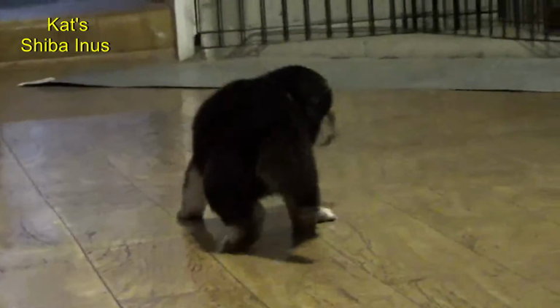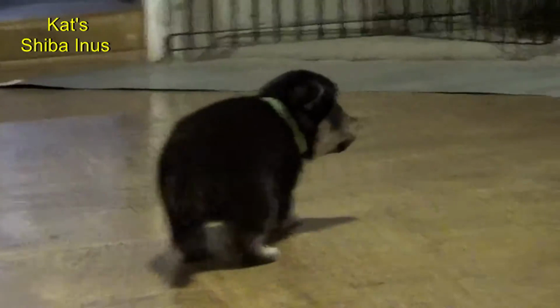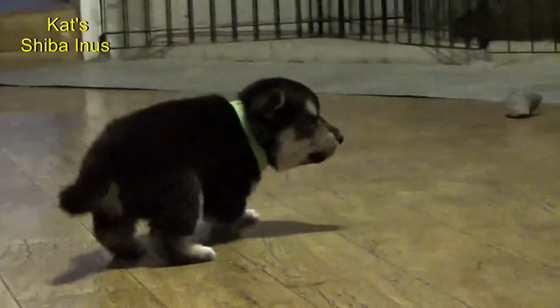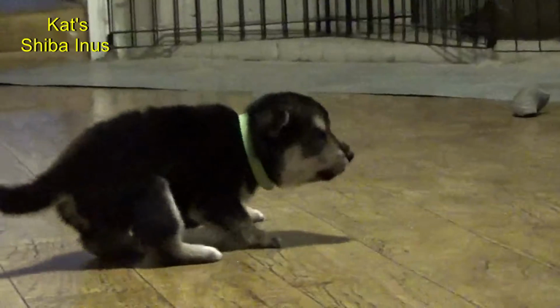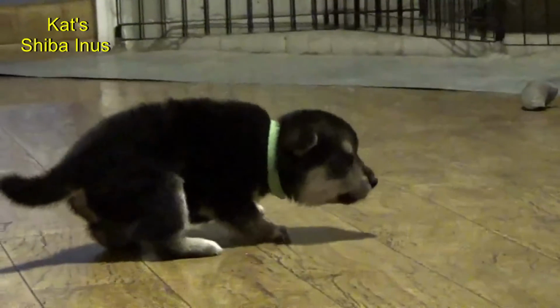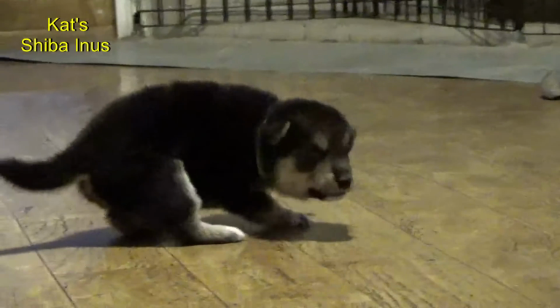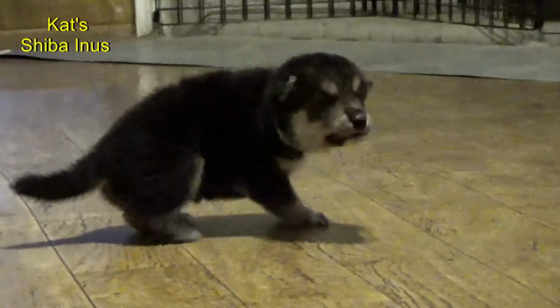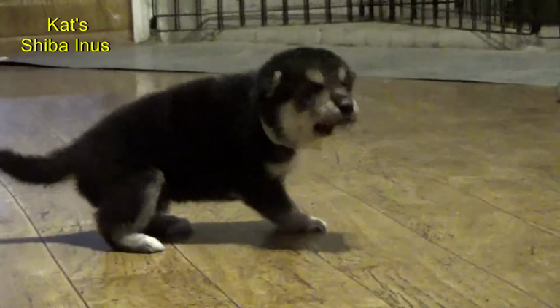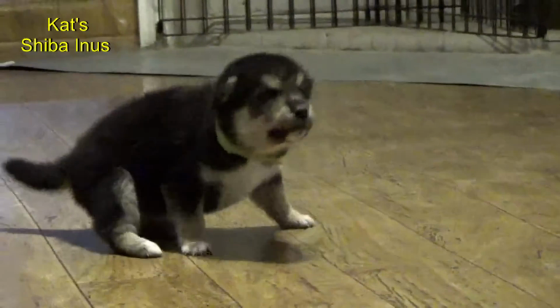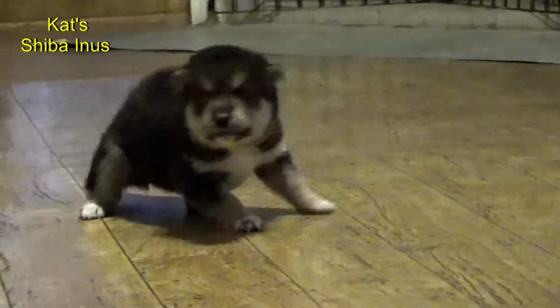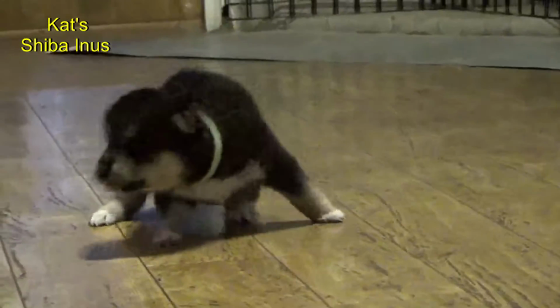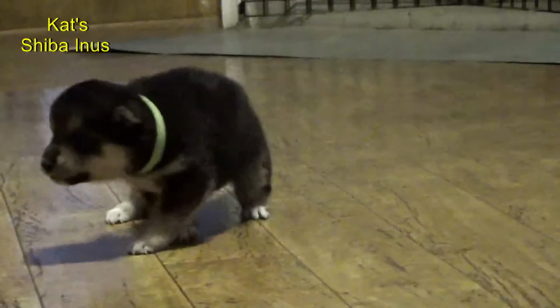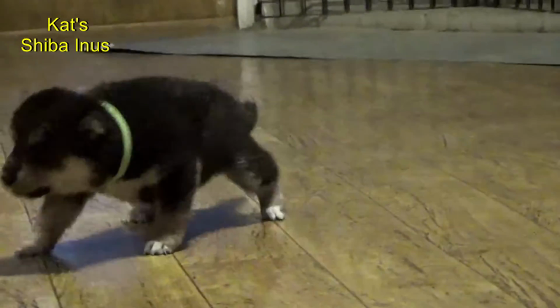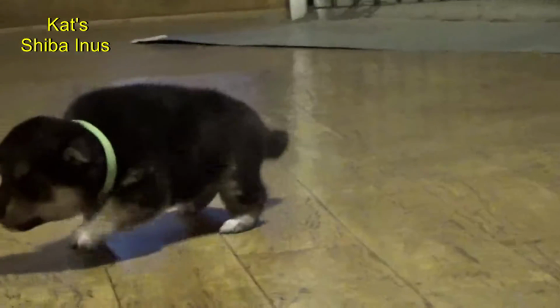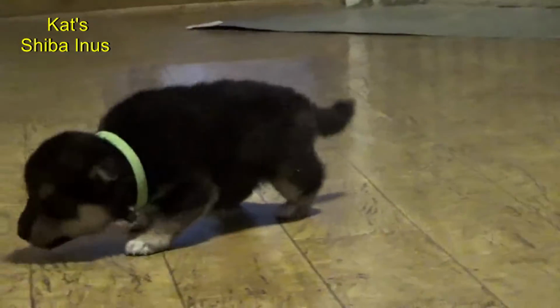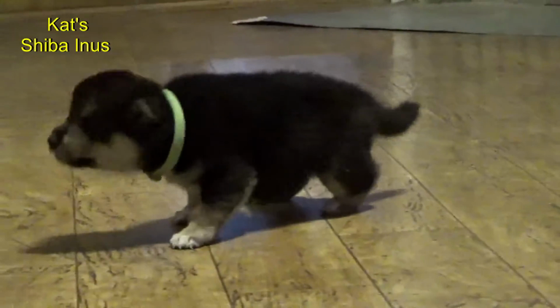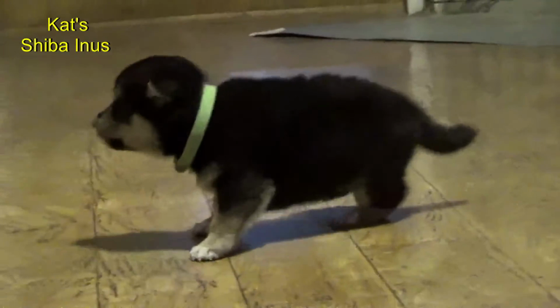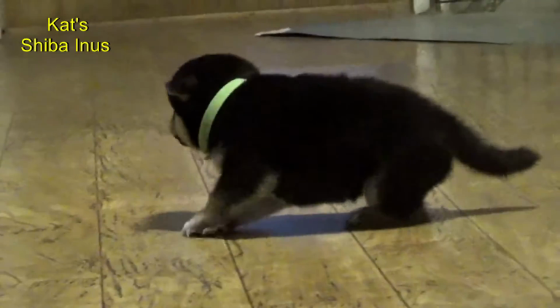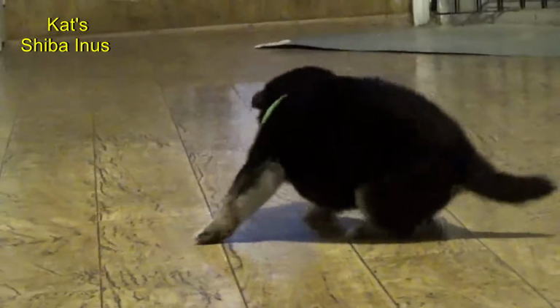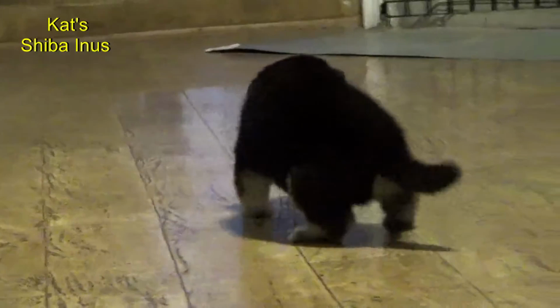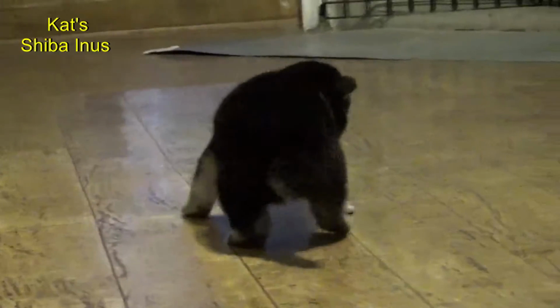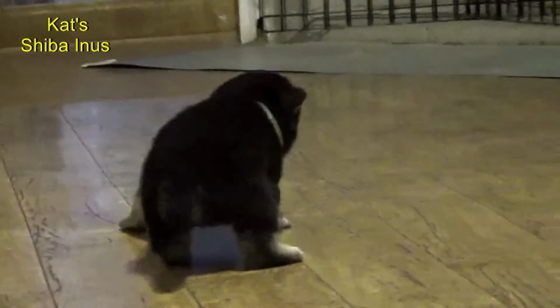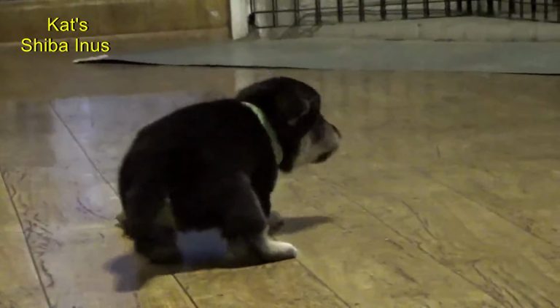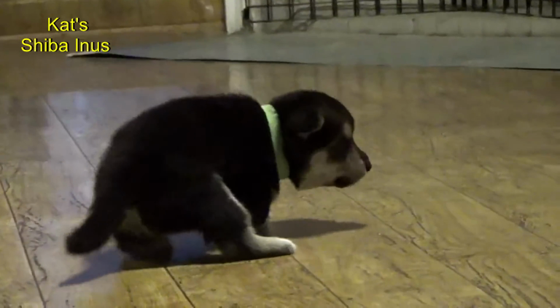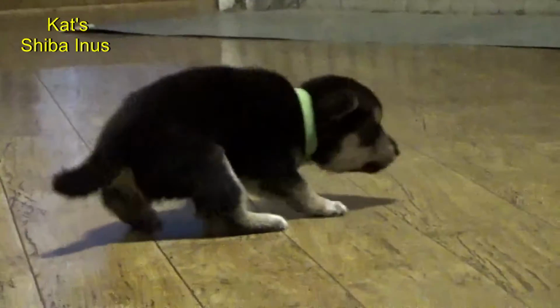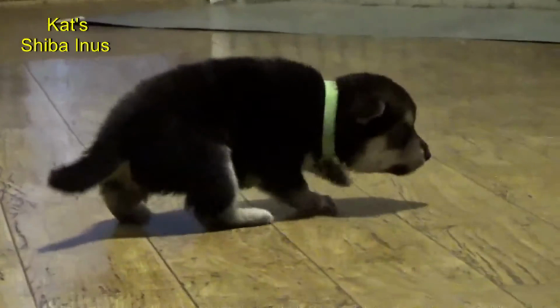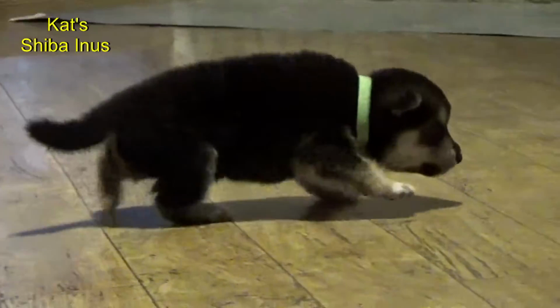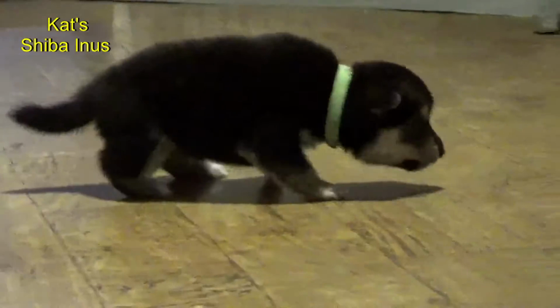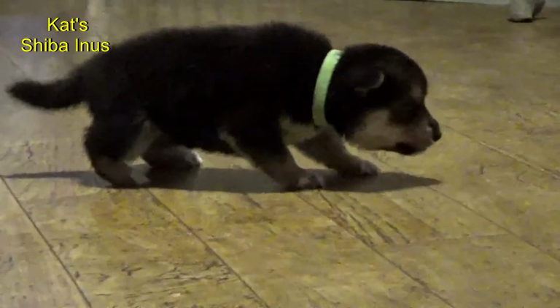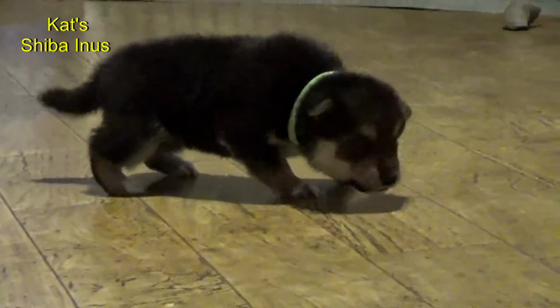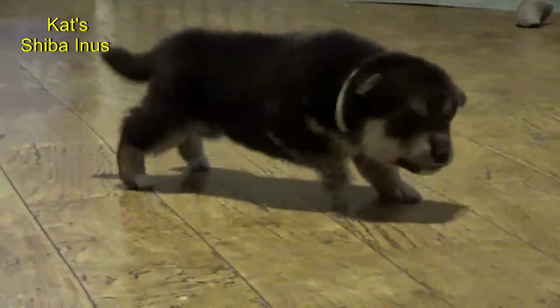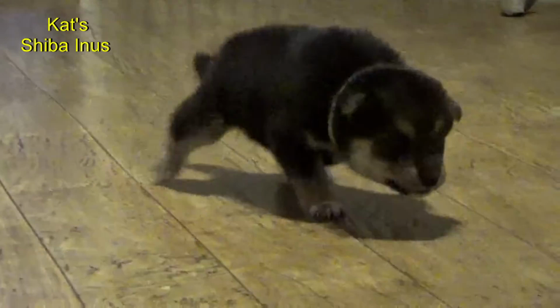Let's see if we can get the other side. Turn it around for me. There you go. She's posing. And her white chest goes all the way down to her navel. She's got full white.